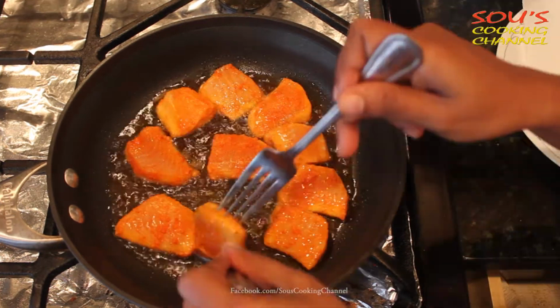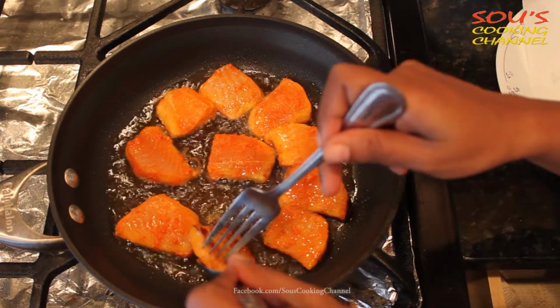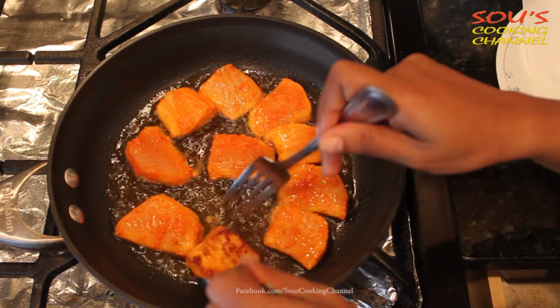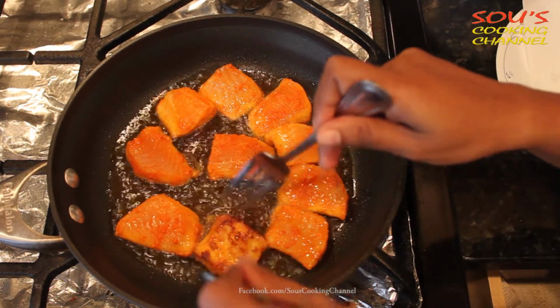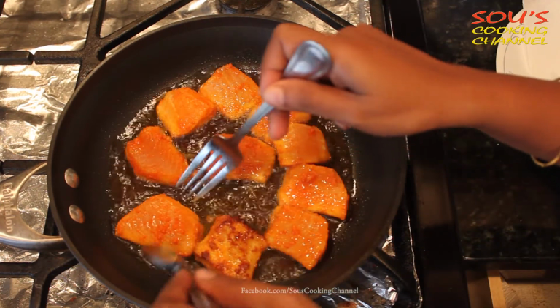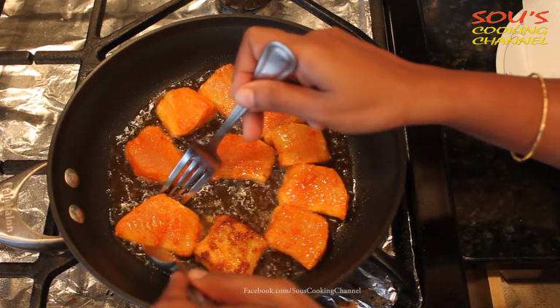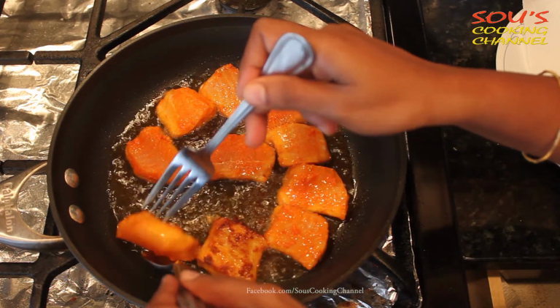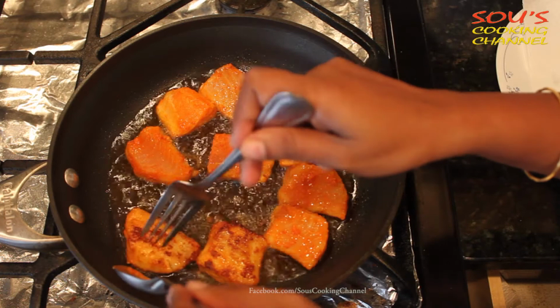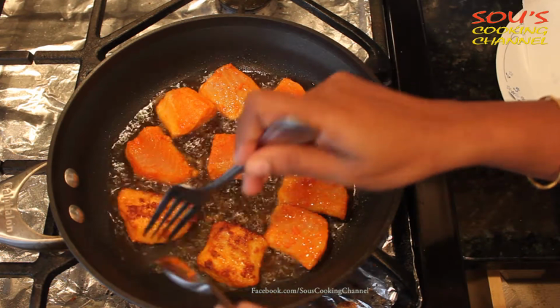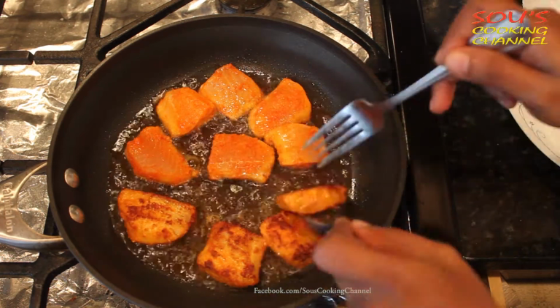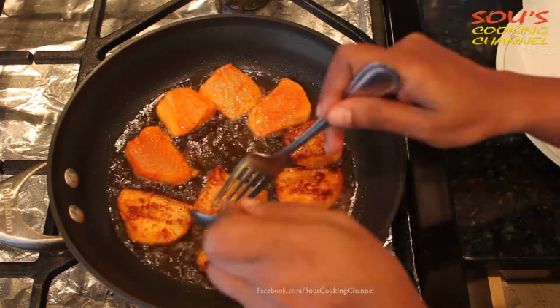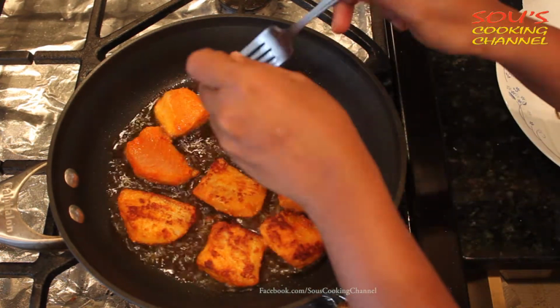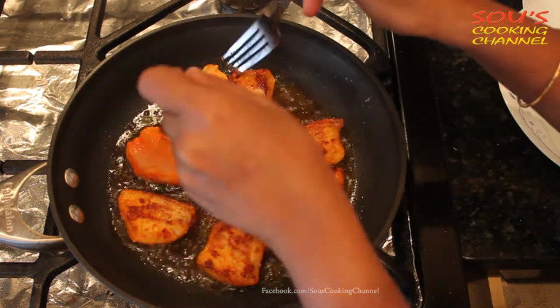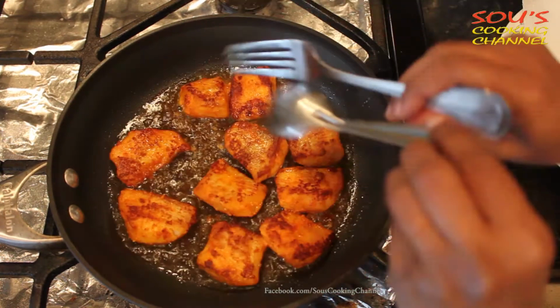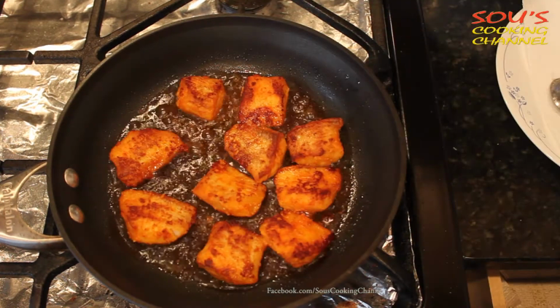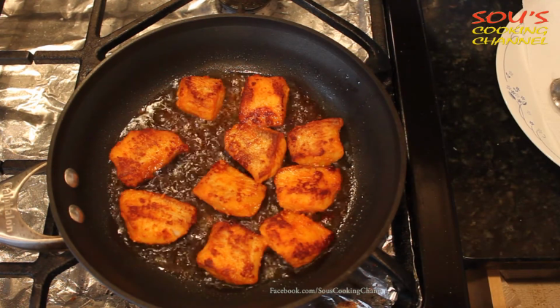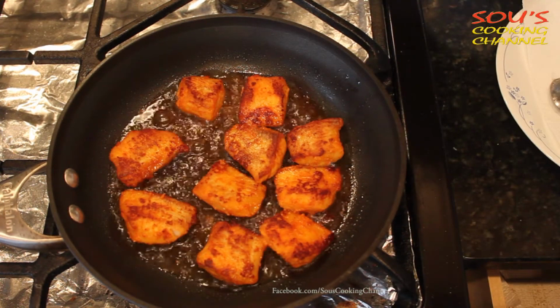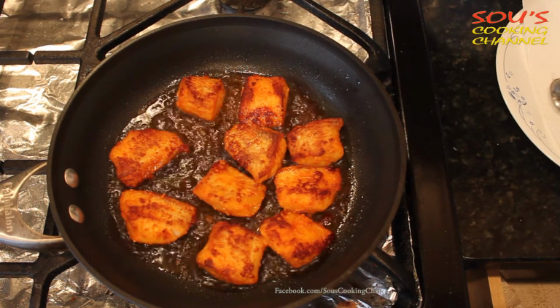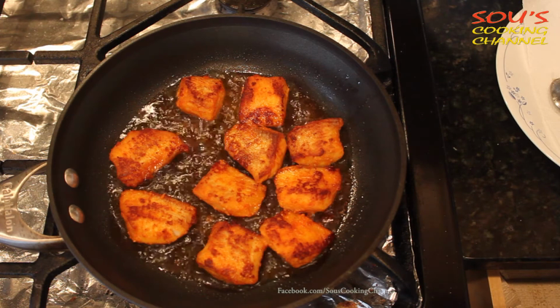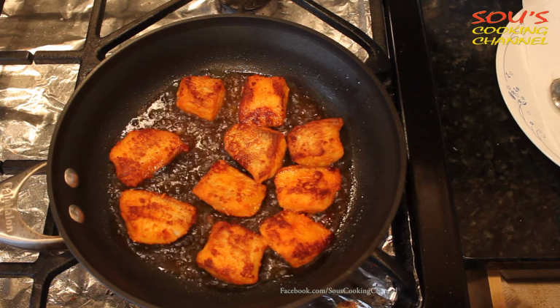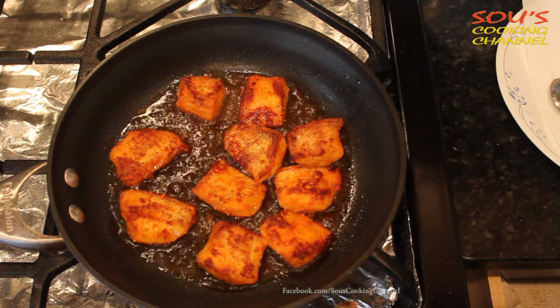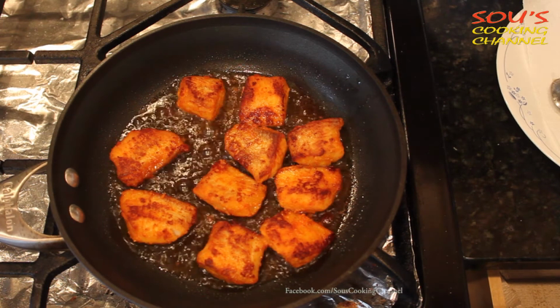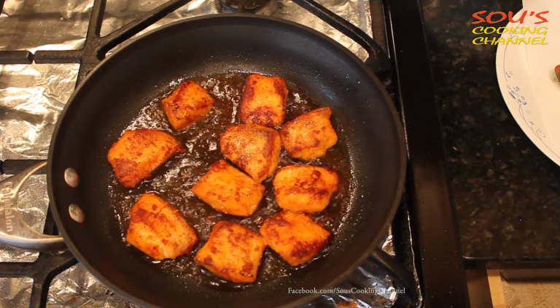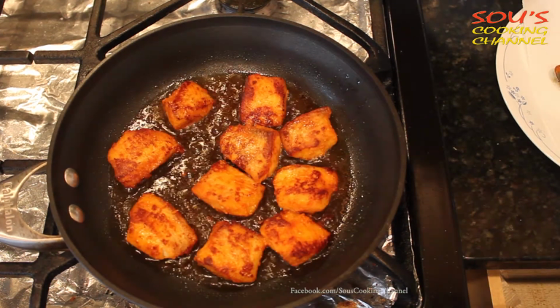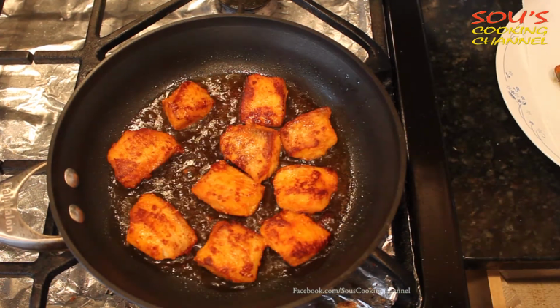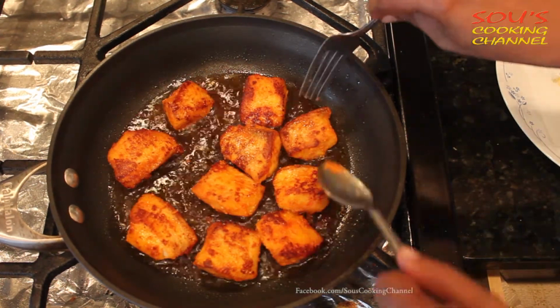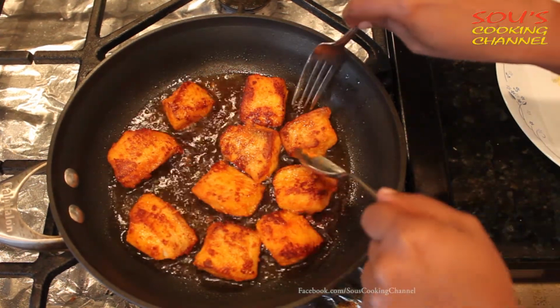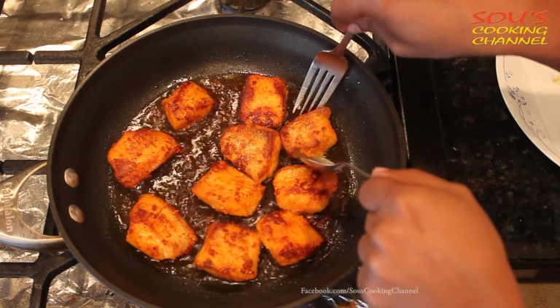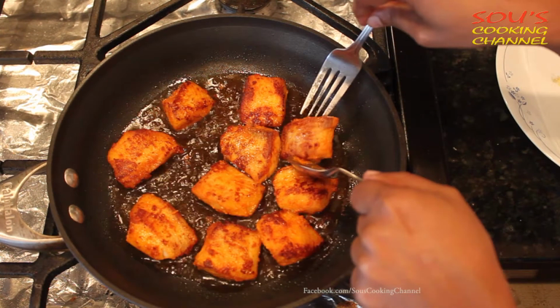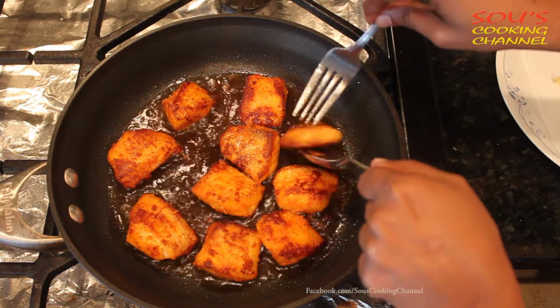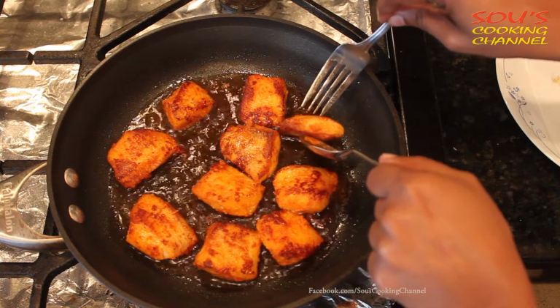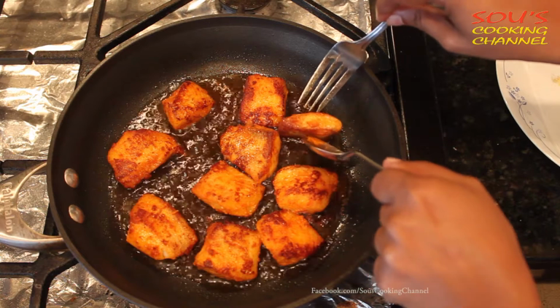Then we need to turn them one by one. We need to cook on medium flame. Cook the other side also until it cooks well. If you want to fry the sides also, you can fry lightly.